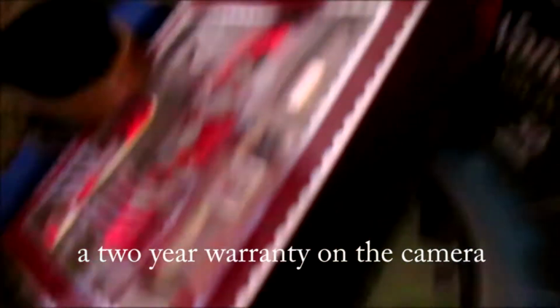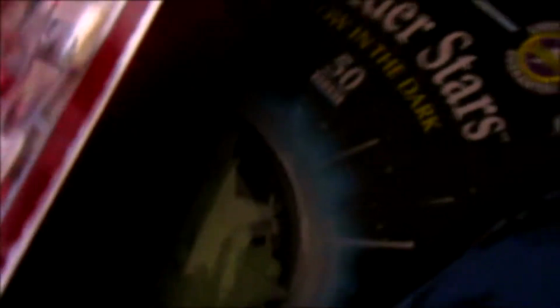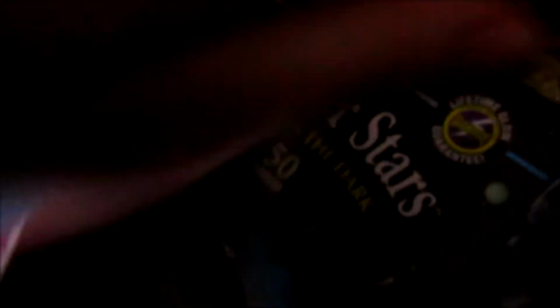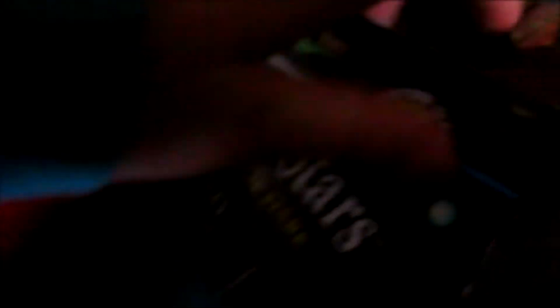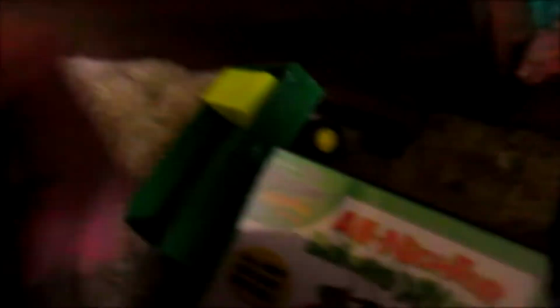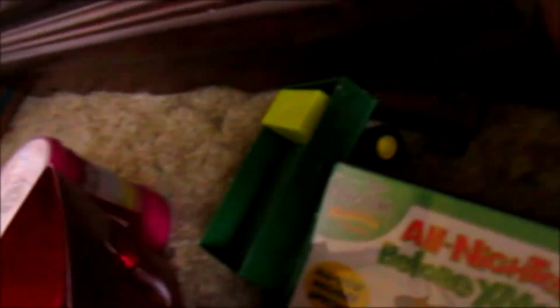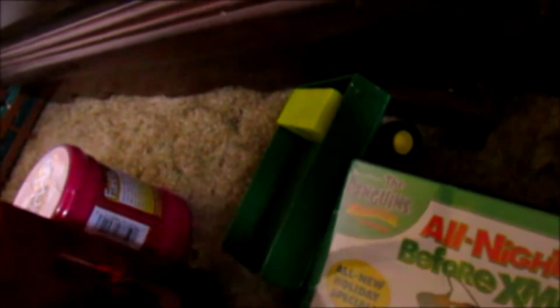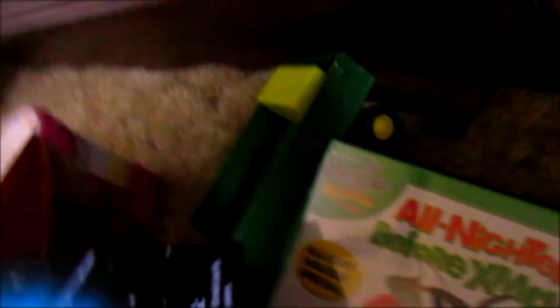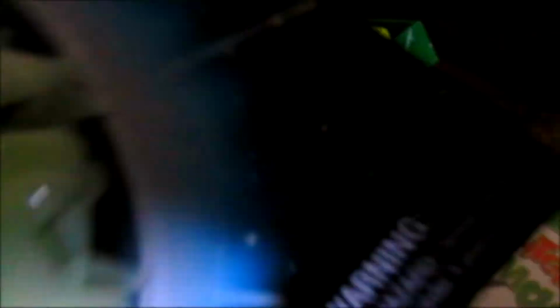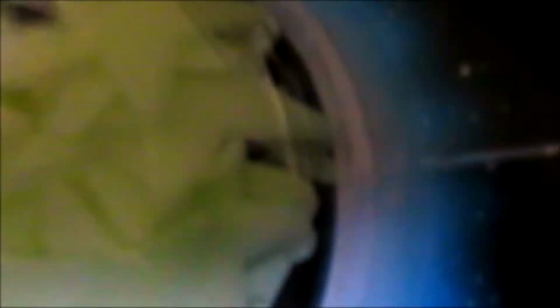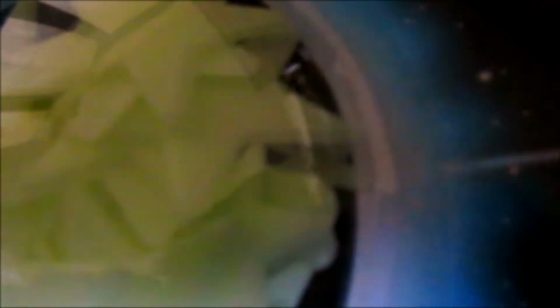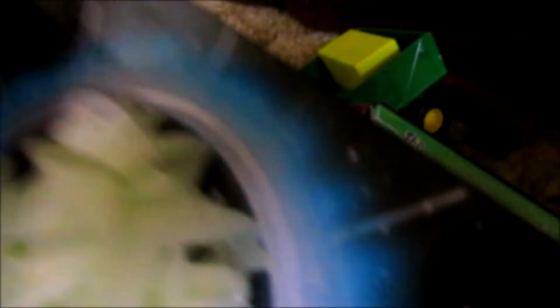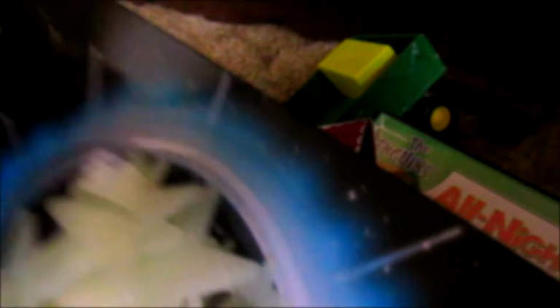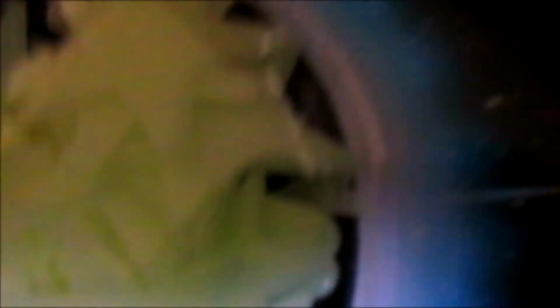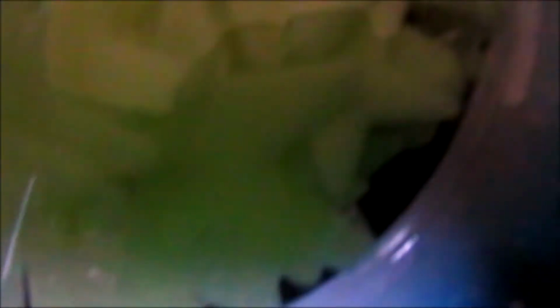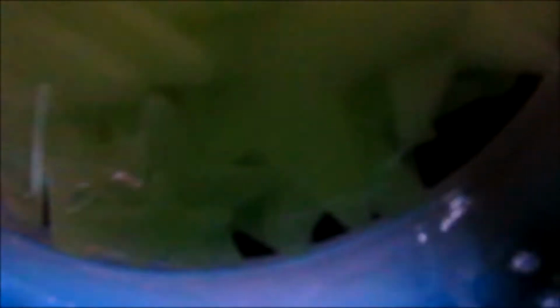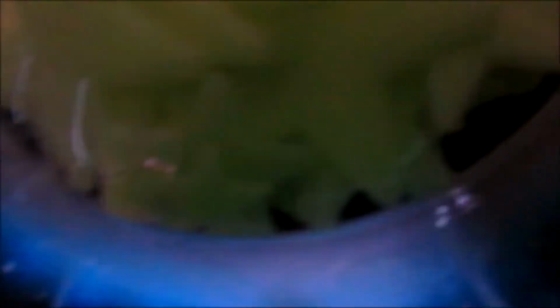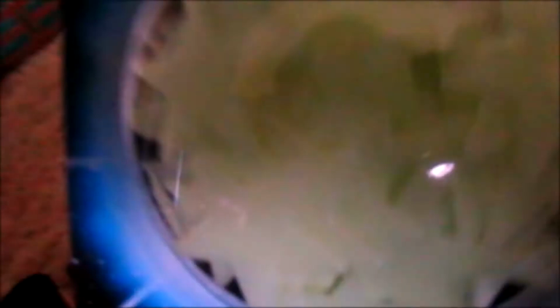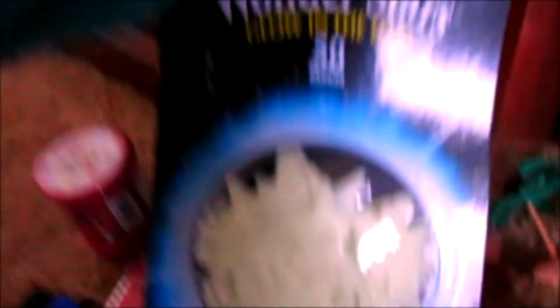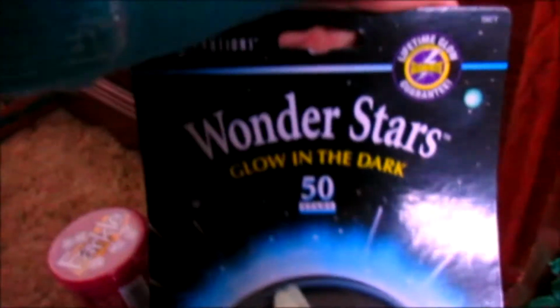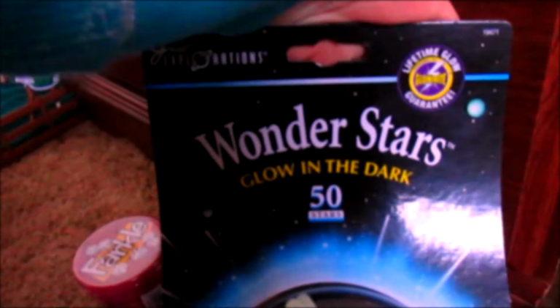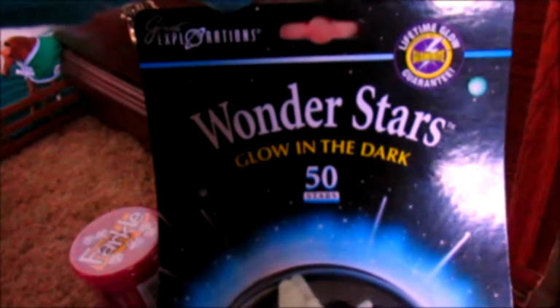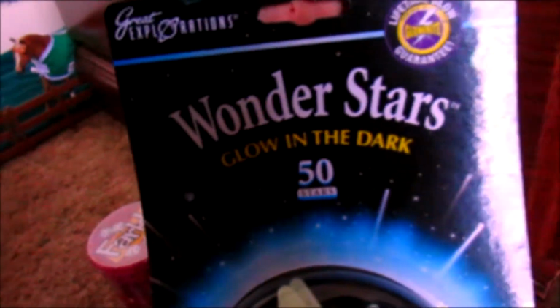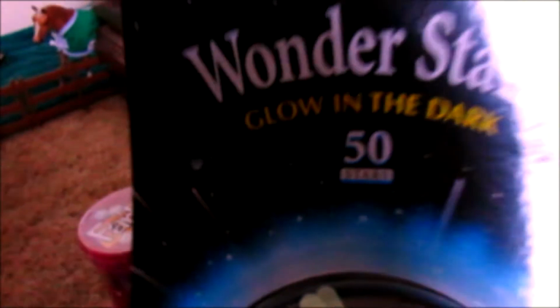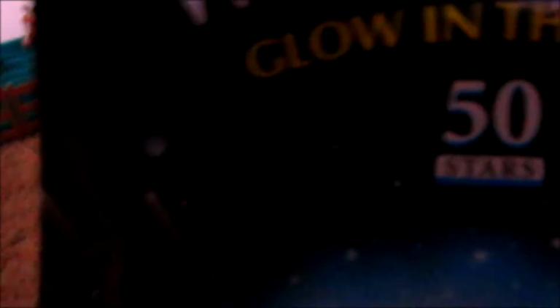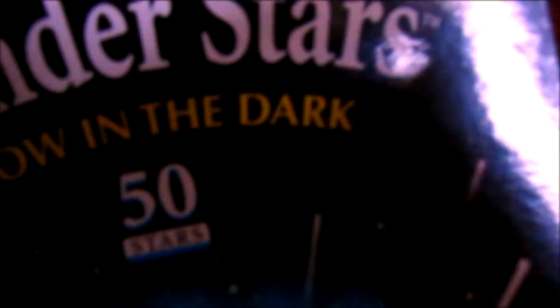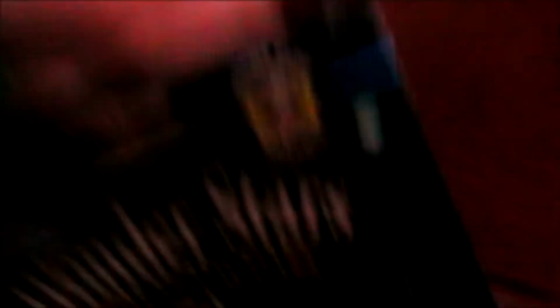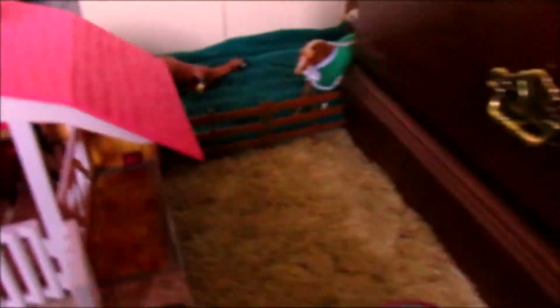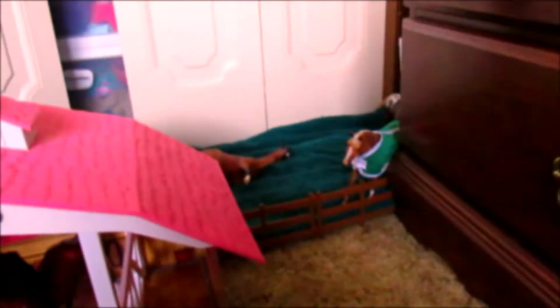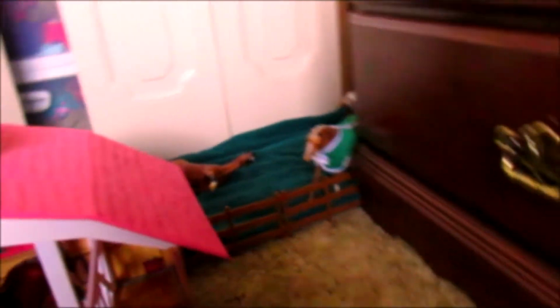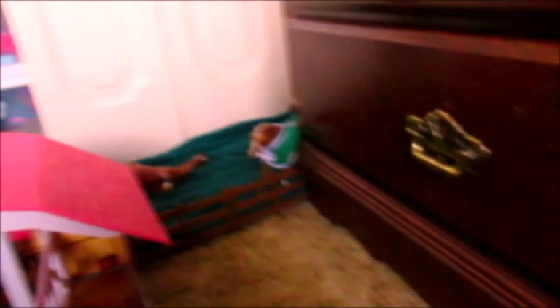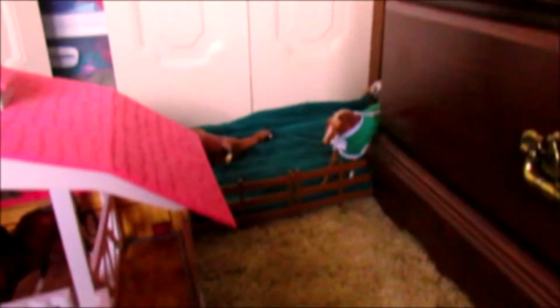I'll probably get it scratched up eventually, but I don't plan to break it. I also got these awesome Wonder Stars glow-in-the-dark things. And that's my new pasture with grass!